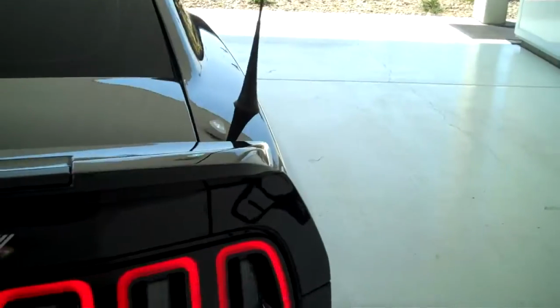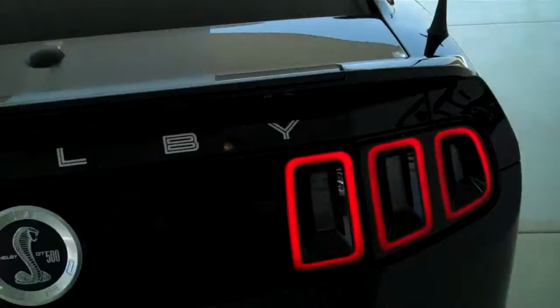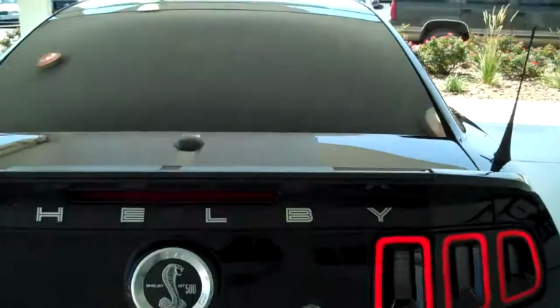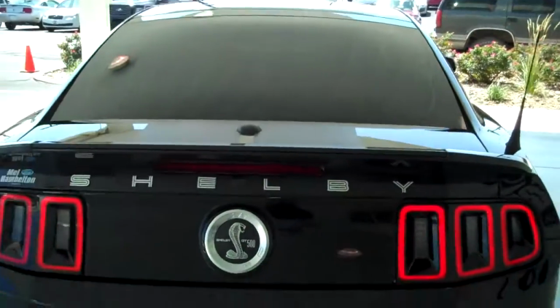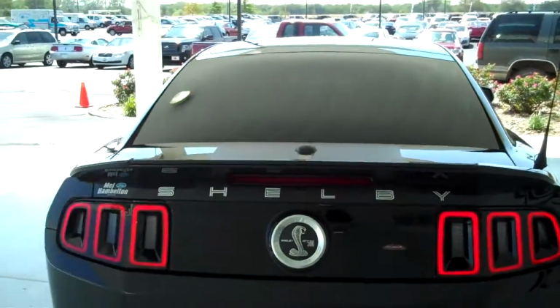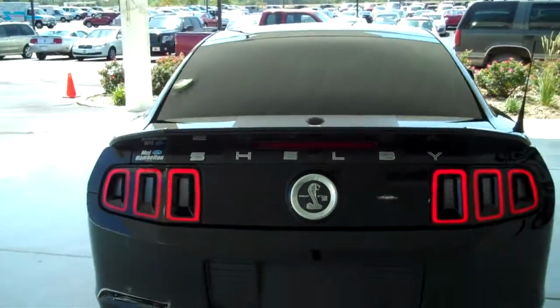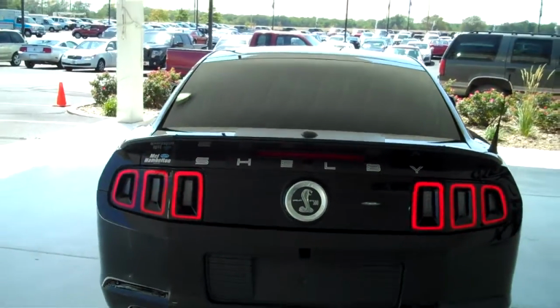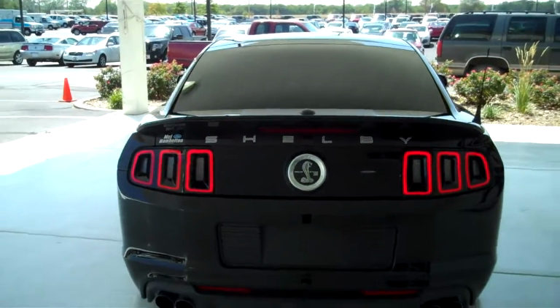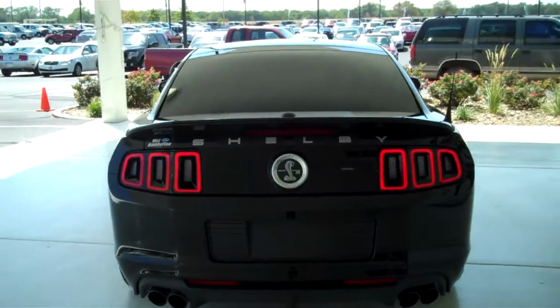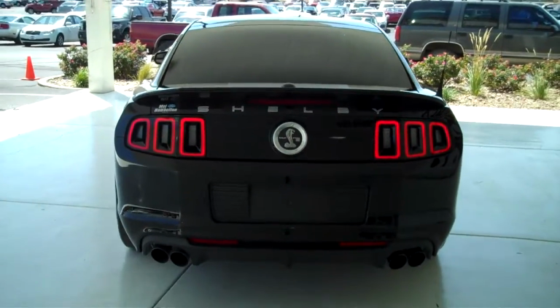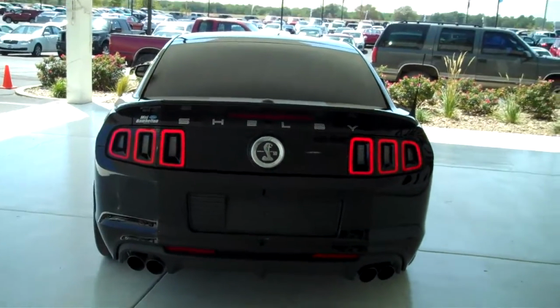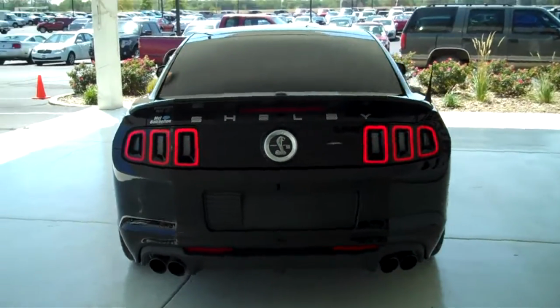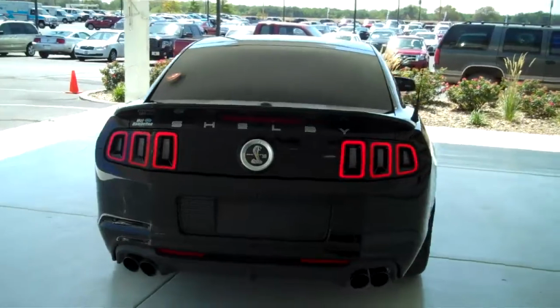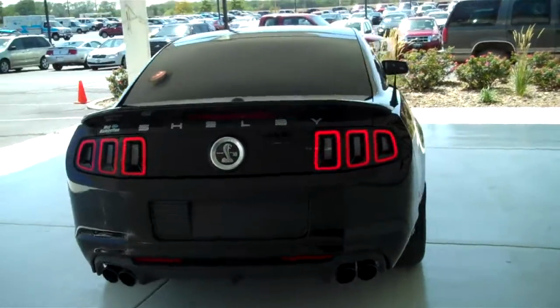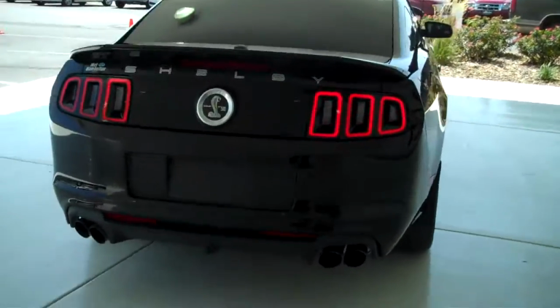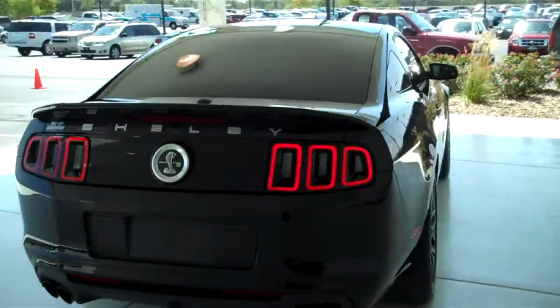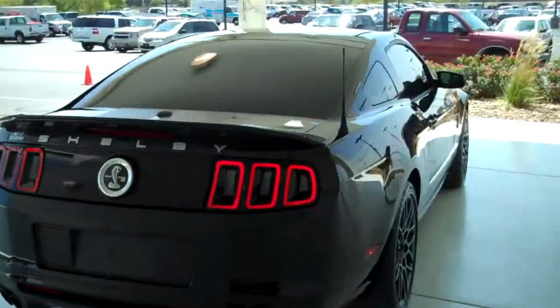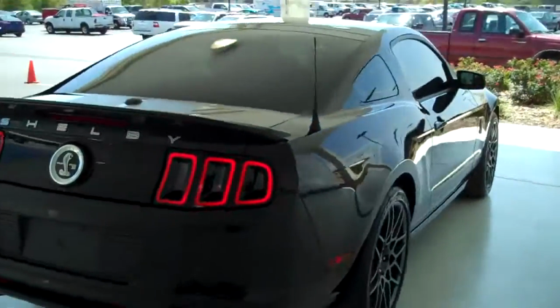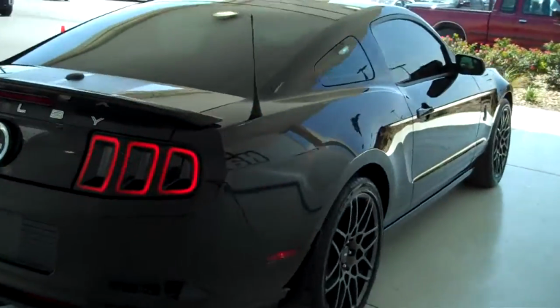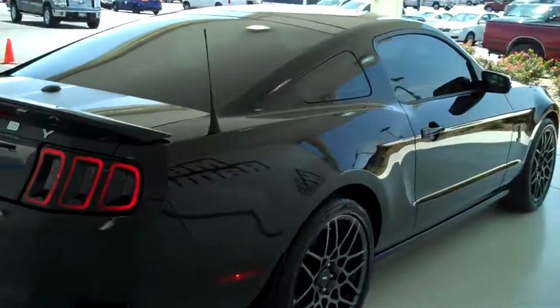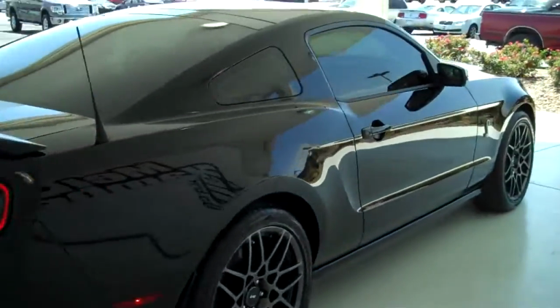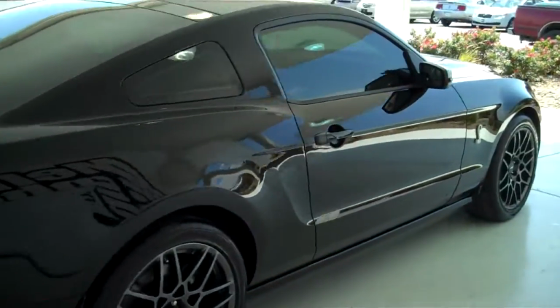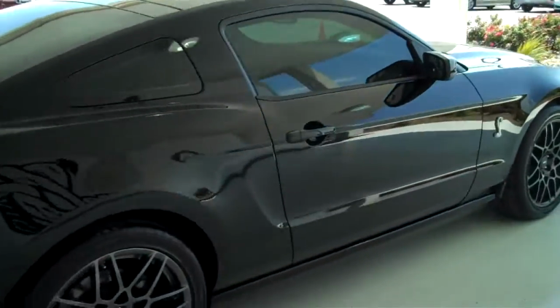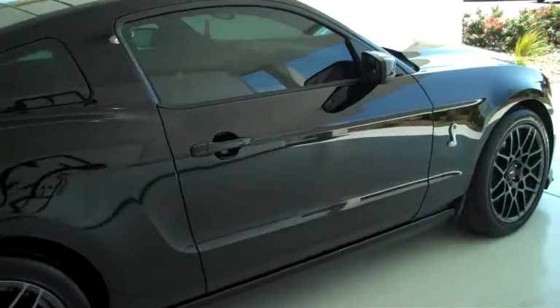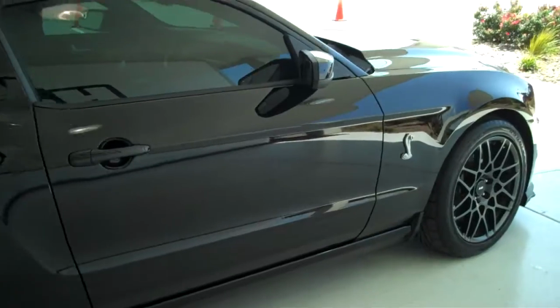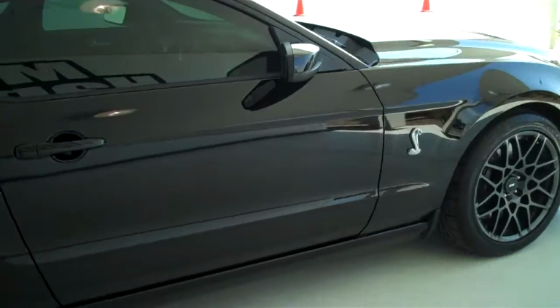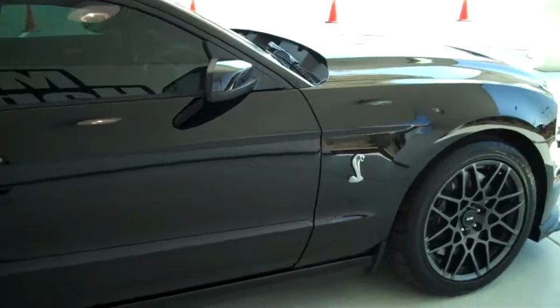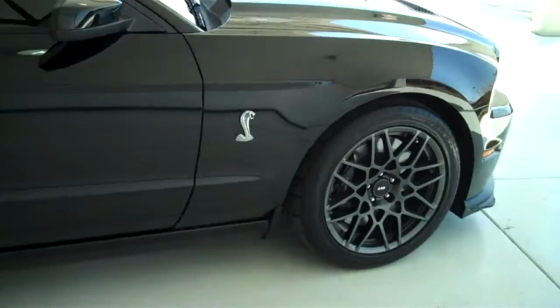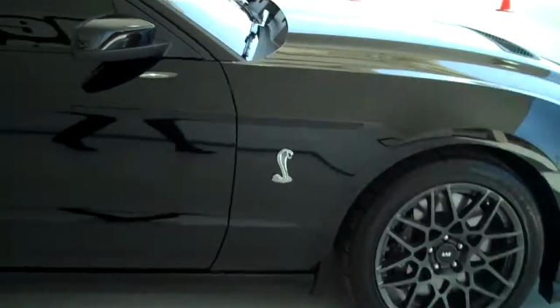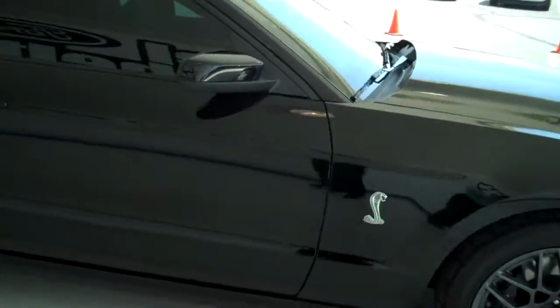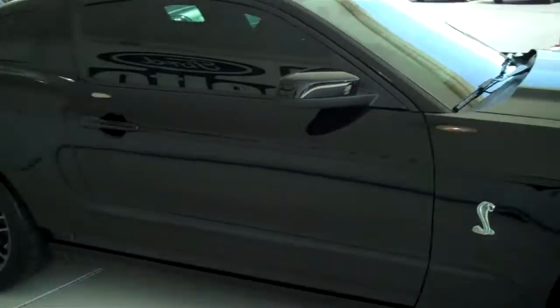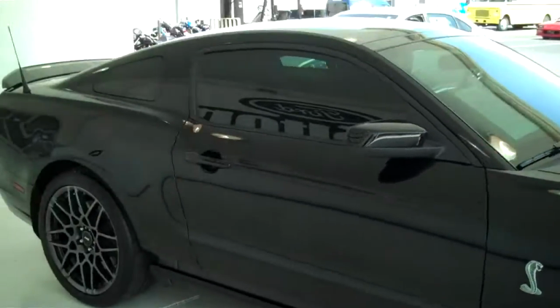This is a very rare car. You can see this vehicle in all of our inventory at mhford.com, or come out and see us in person at the big corner of 119th and Kellogg. That's Mel Hamilton Ford. Thanks for looking.